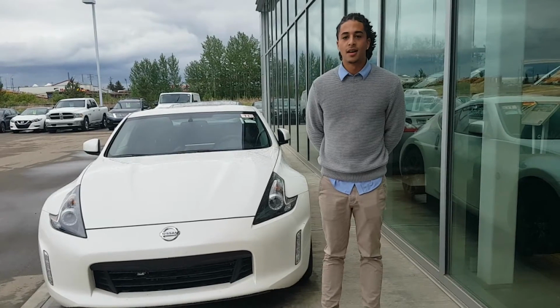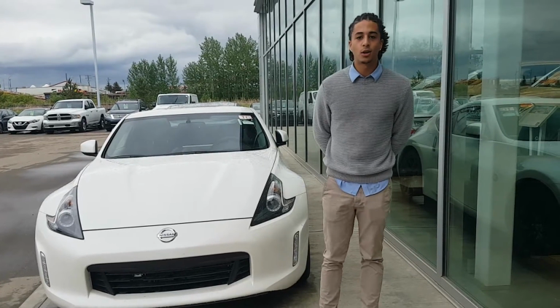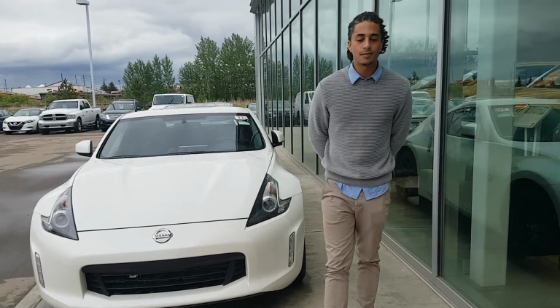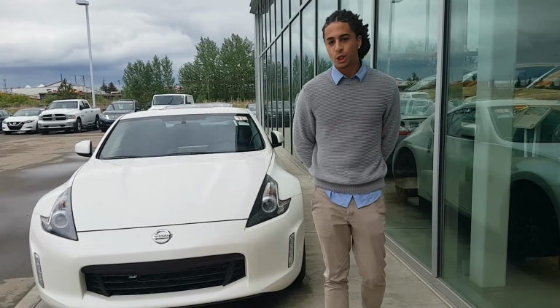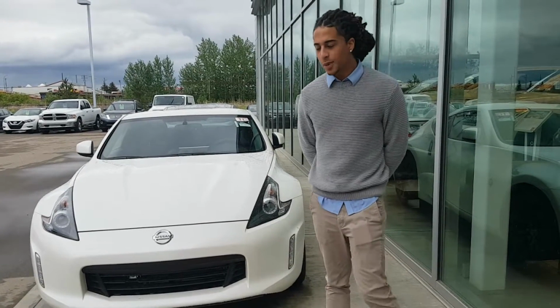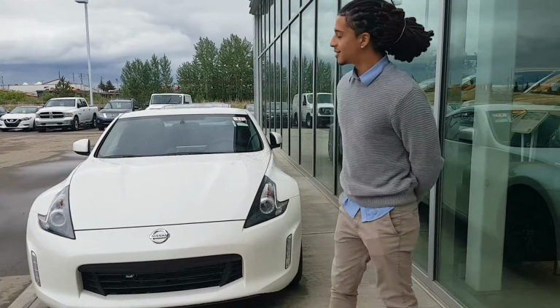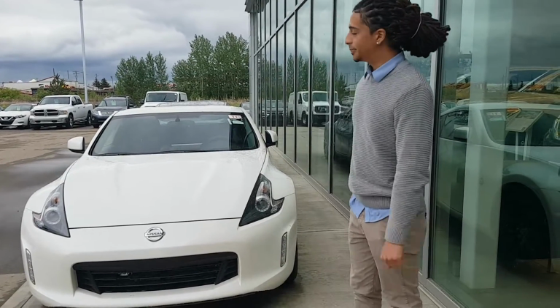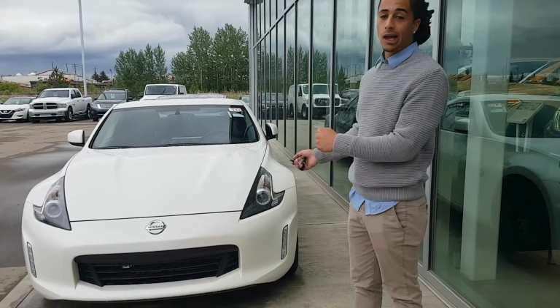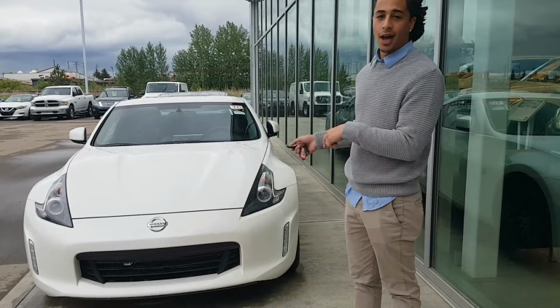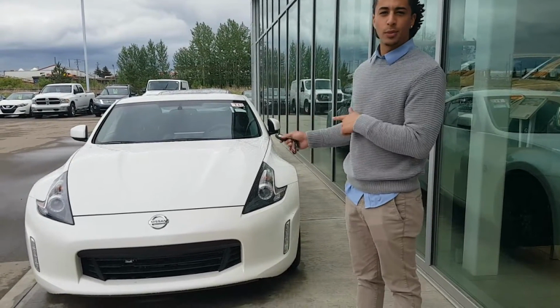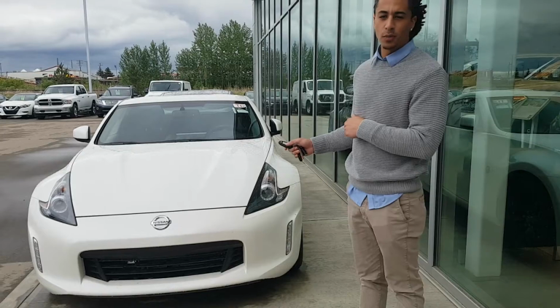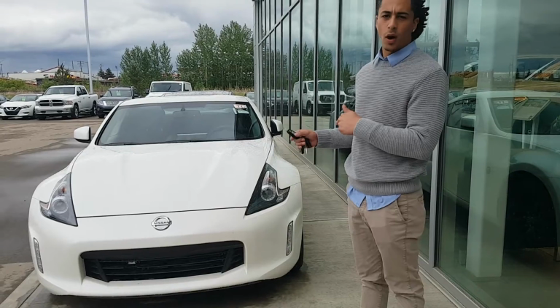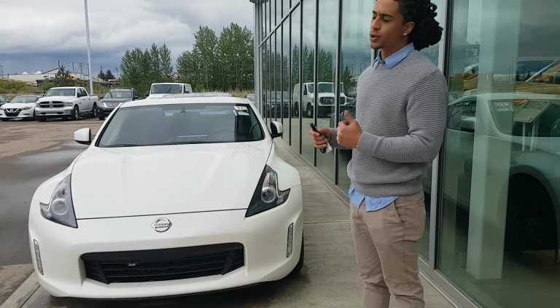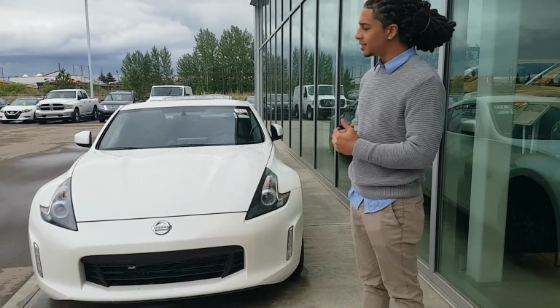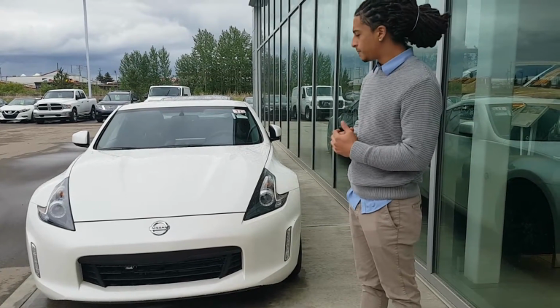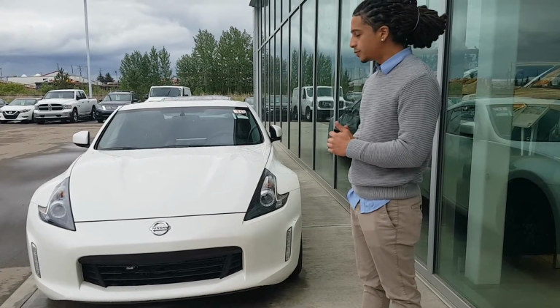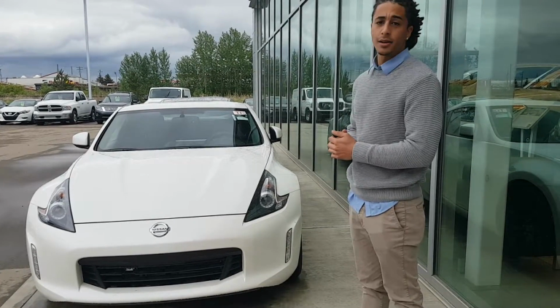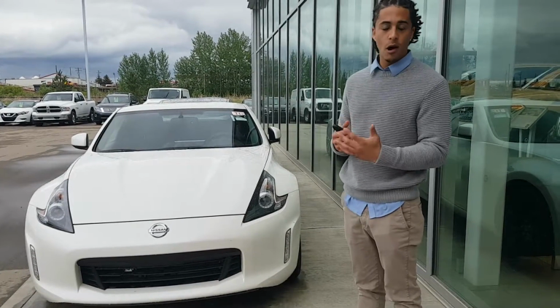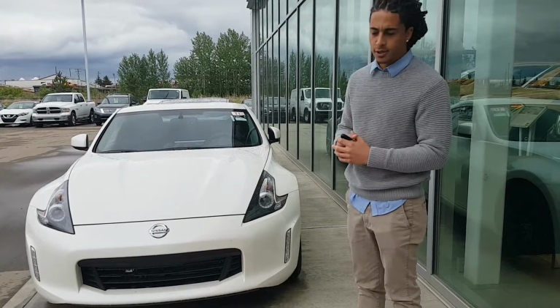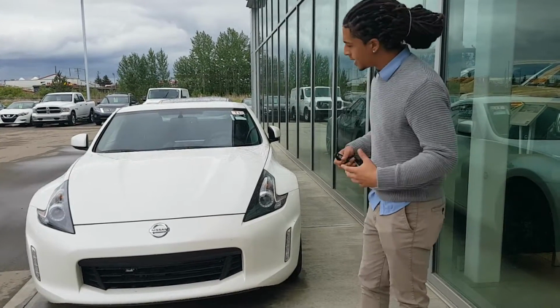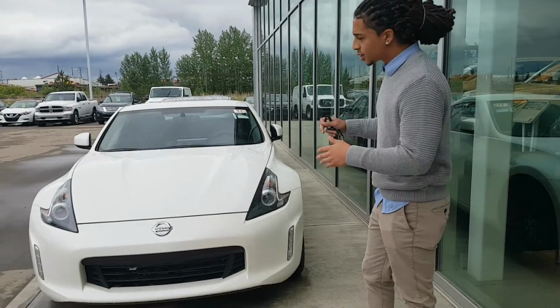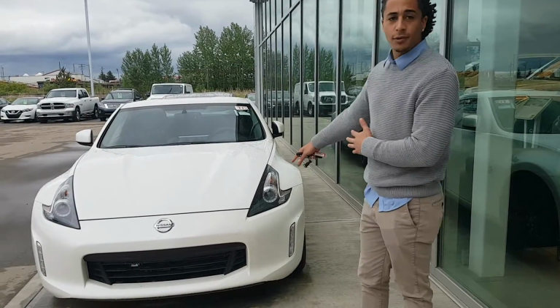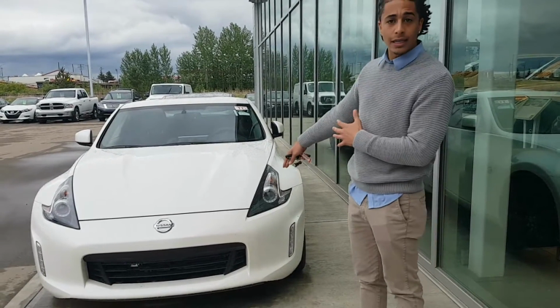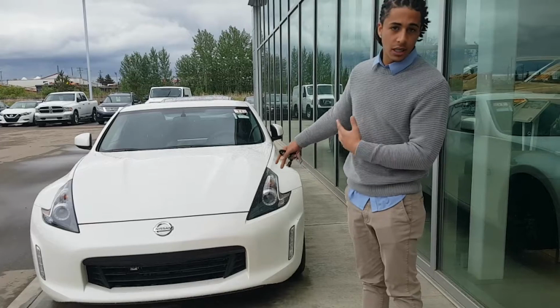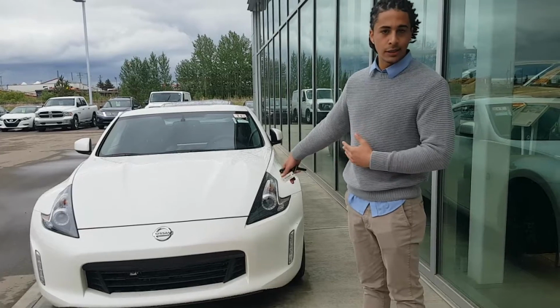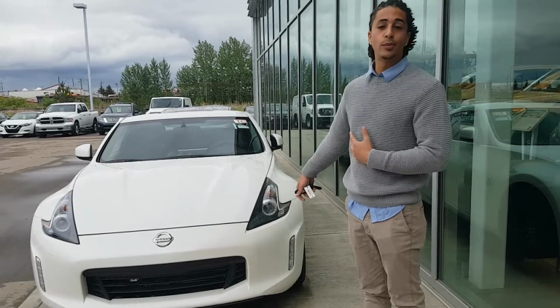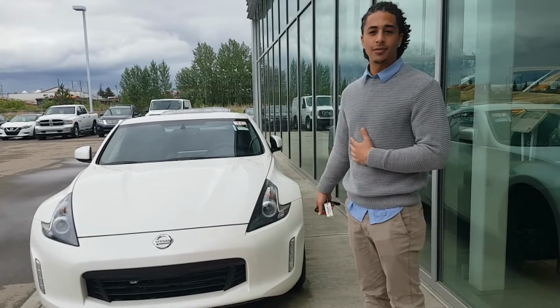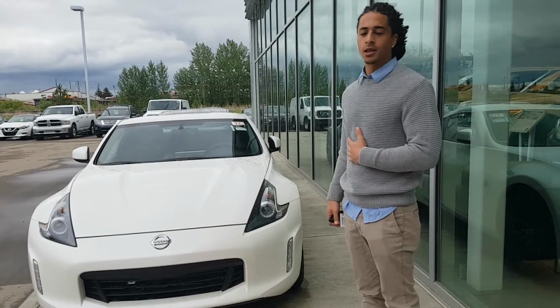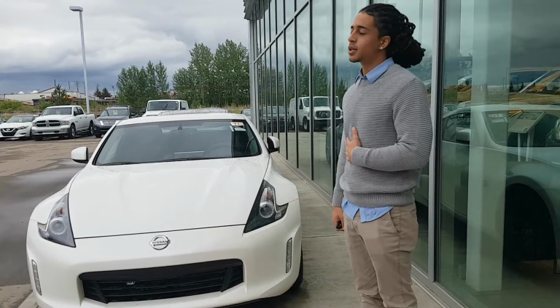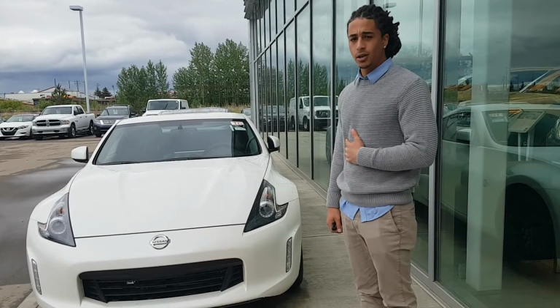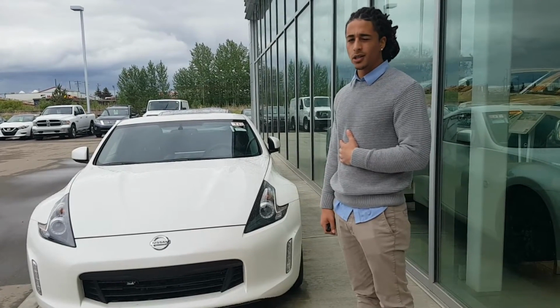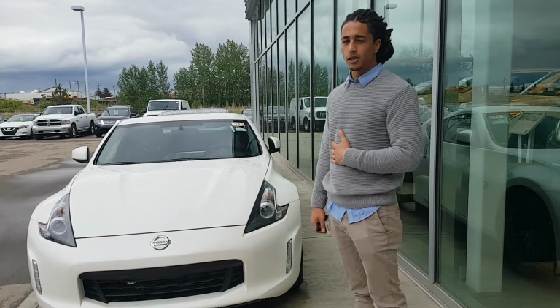Hey there Cory, this is Jared from LA Nissan. Behind me I have the beautiful pearl white 370Z Coupe that you inquired on. Just want to give you a quick idea of what's under the hood — 3.7 liter with 332 horsepower.